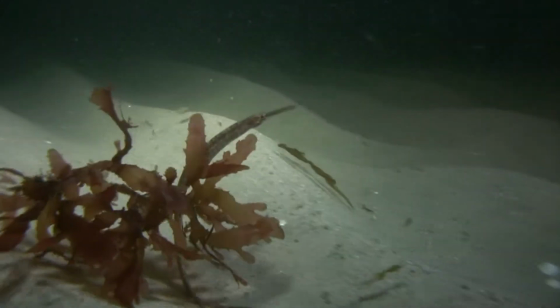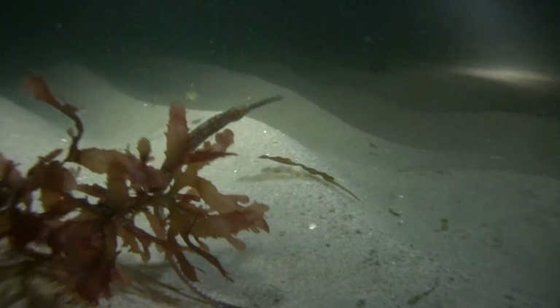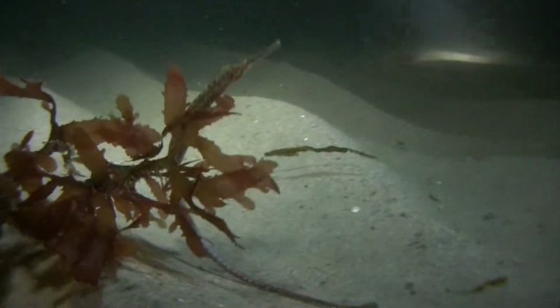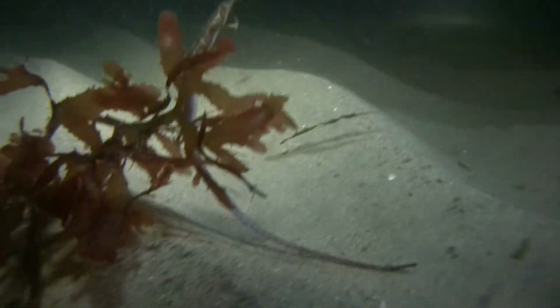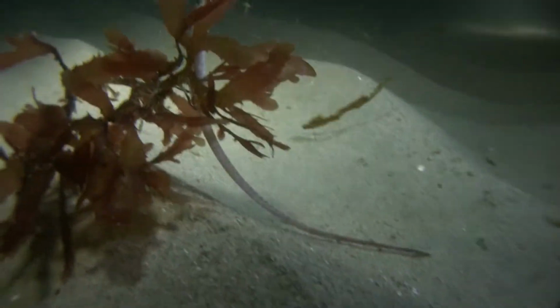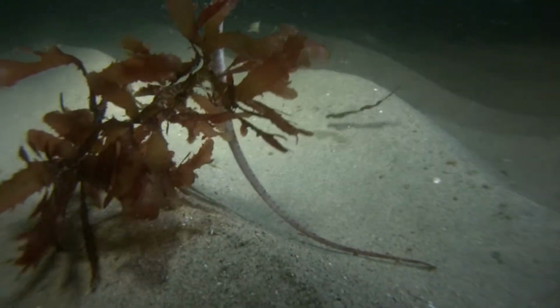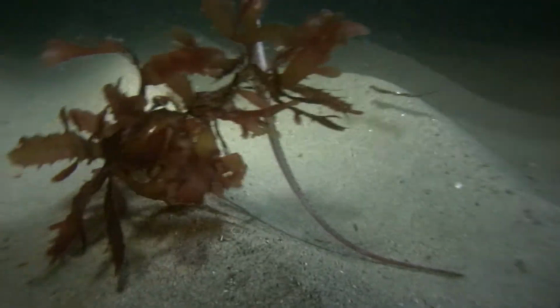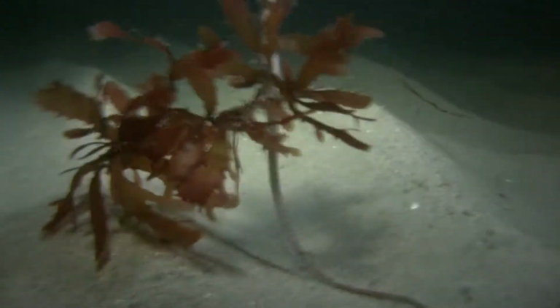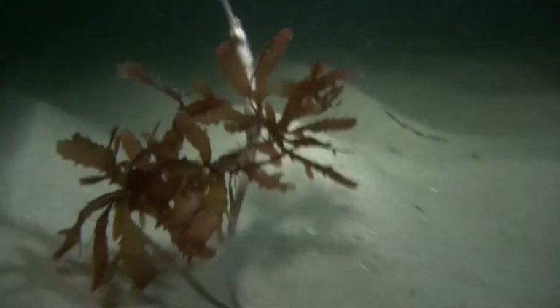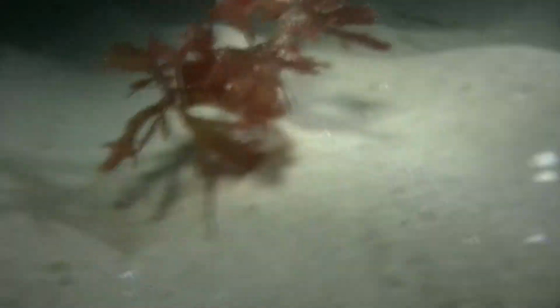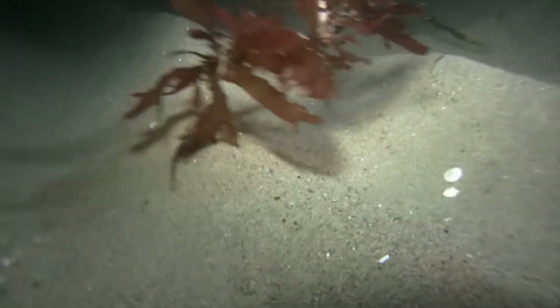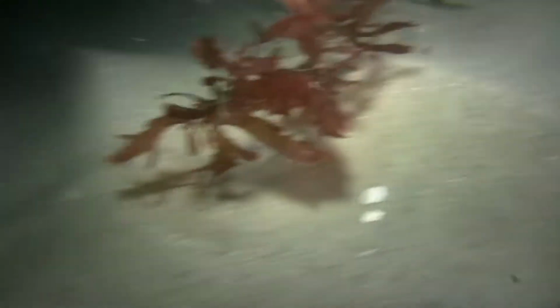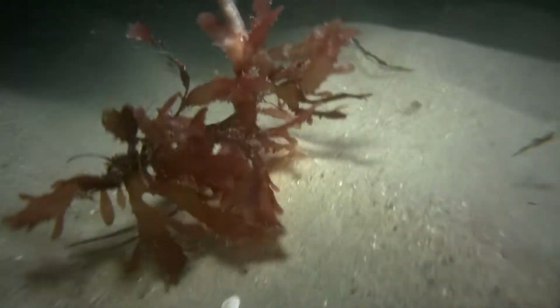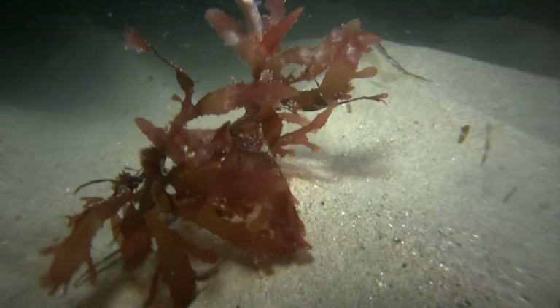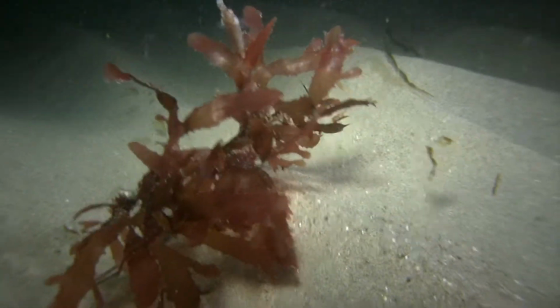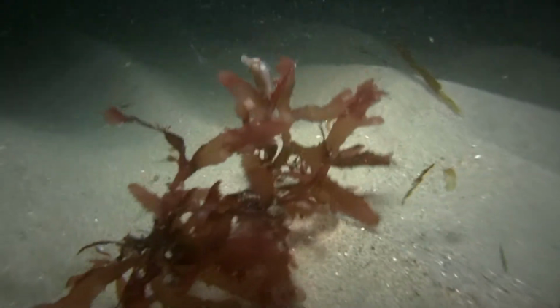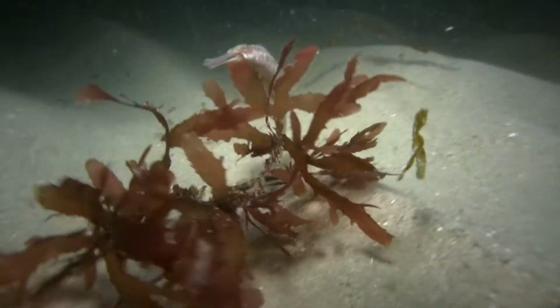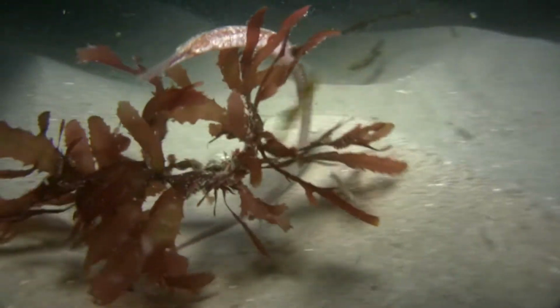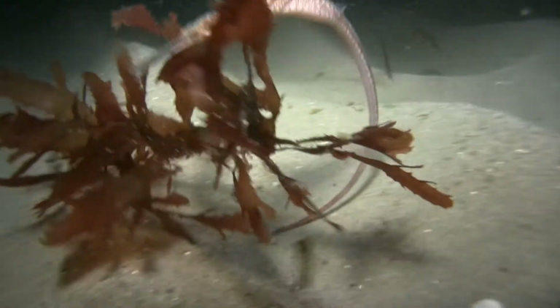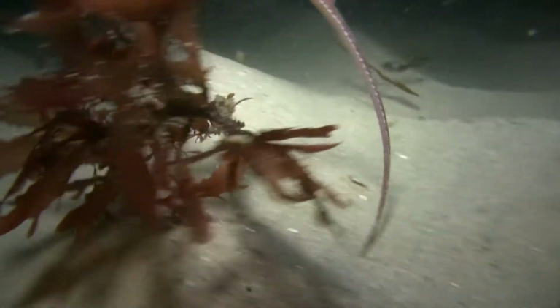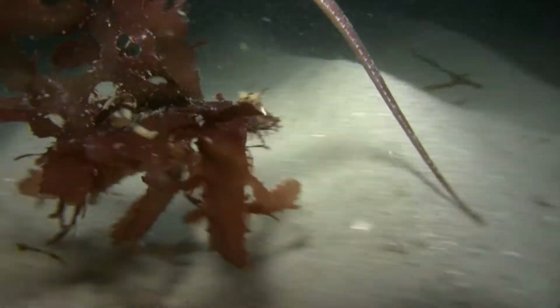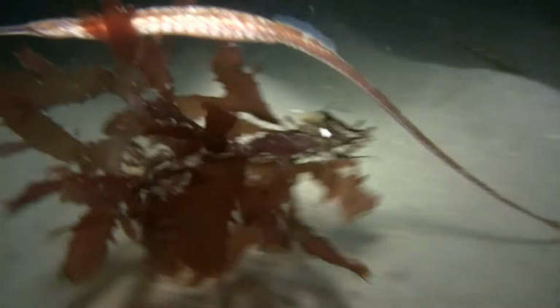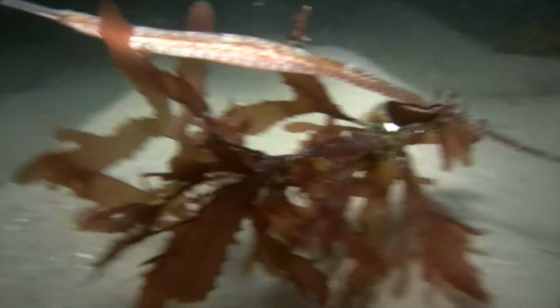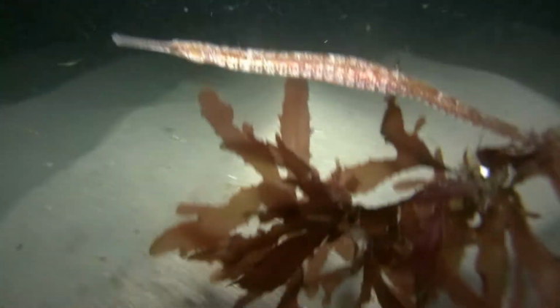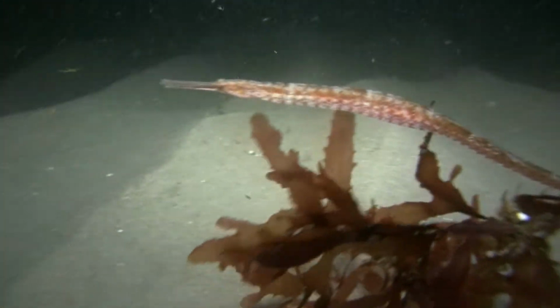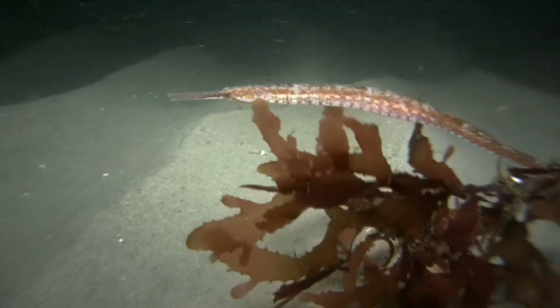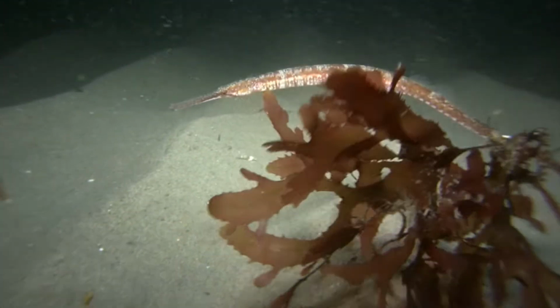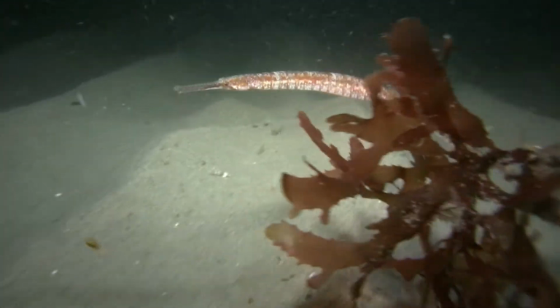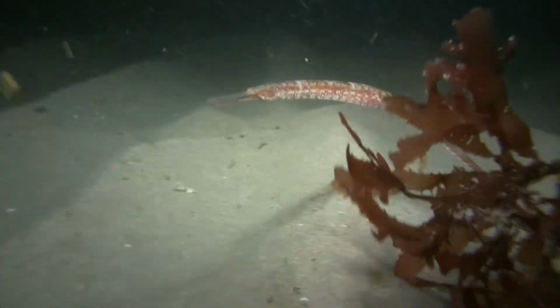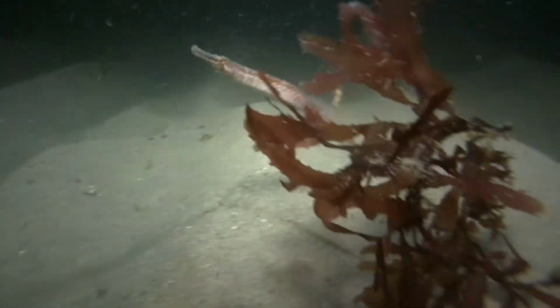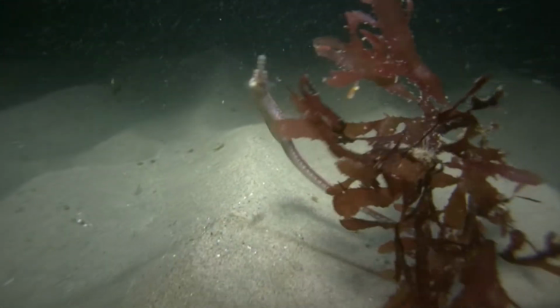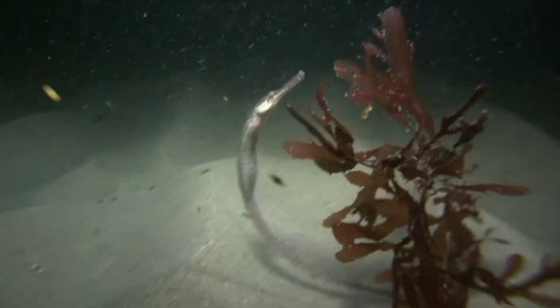I really like finding pipefish because it's not a fish that you normally see. One, because they're very good at camouflage — this one just happened to be along a little tiny patch of algae and was easy to spot. But normally they're a little more hidden than this.